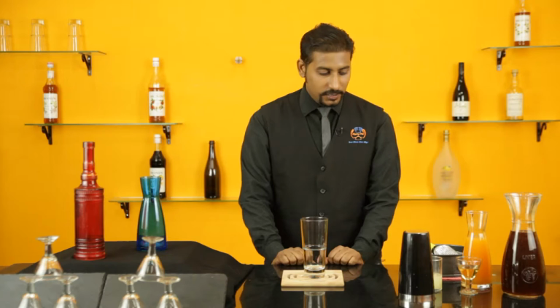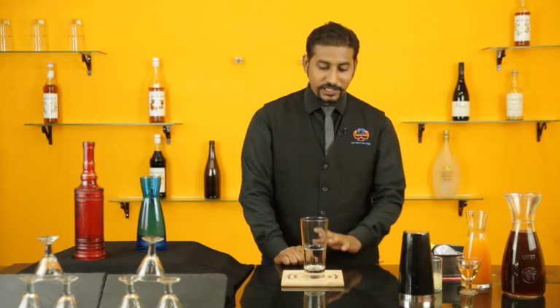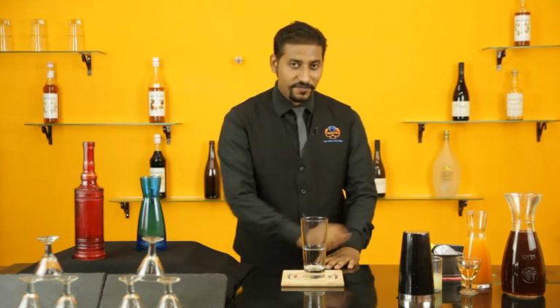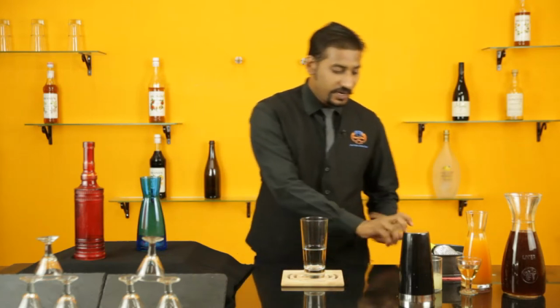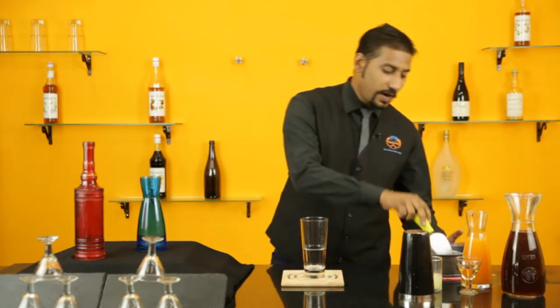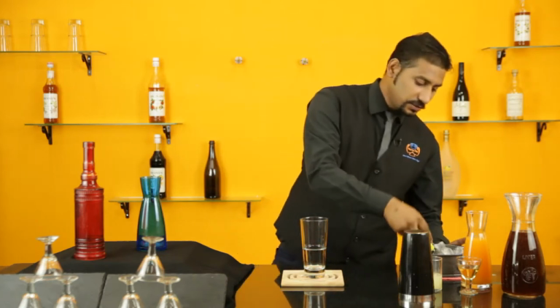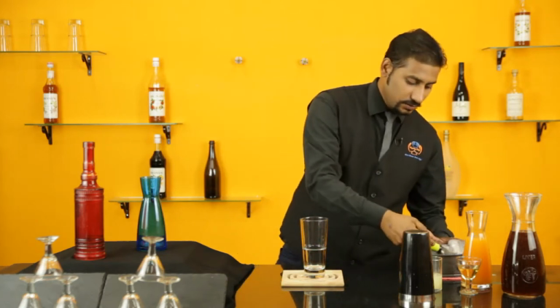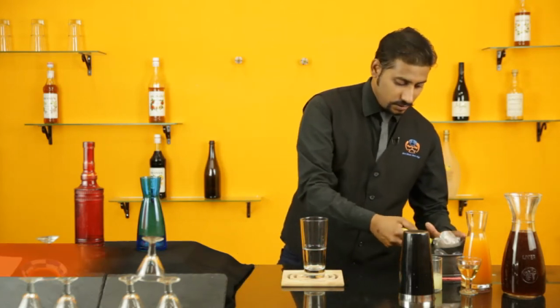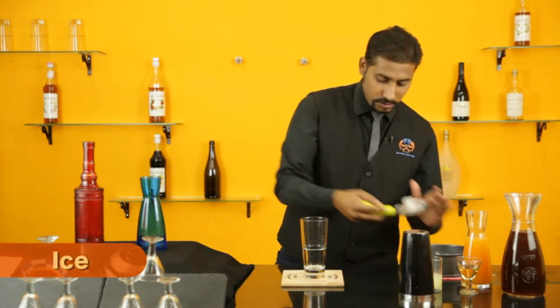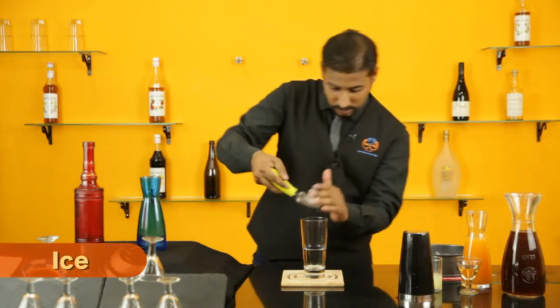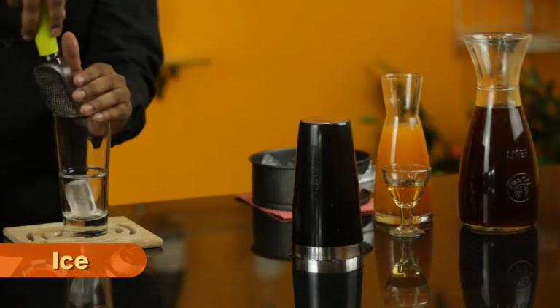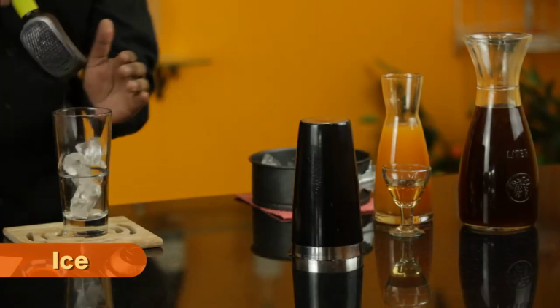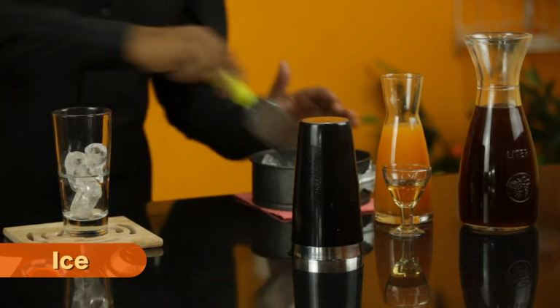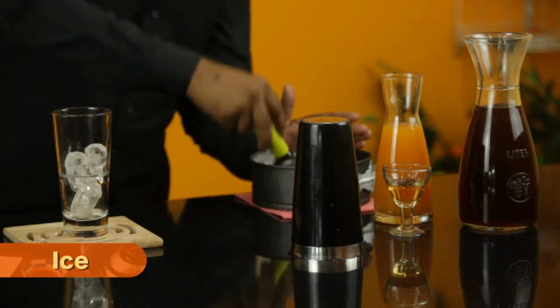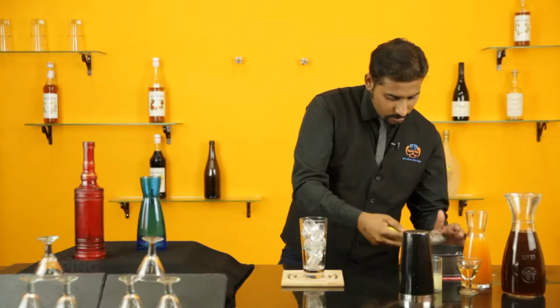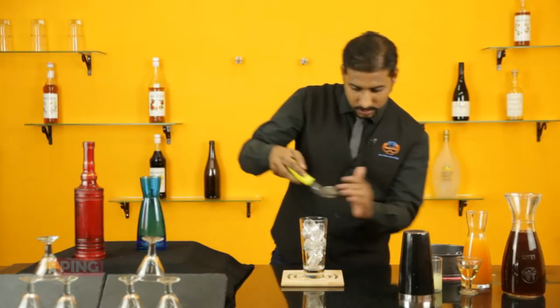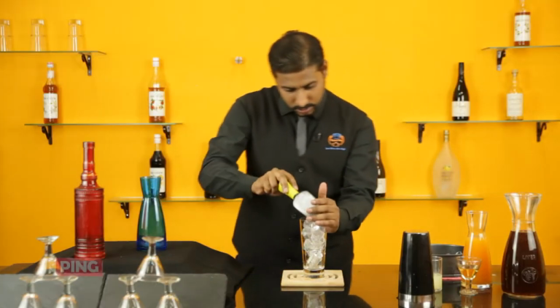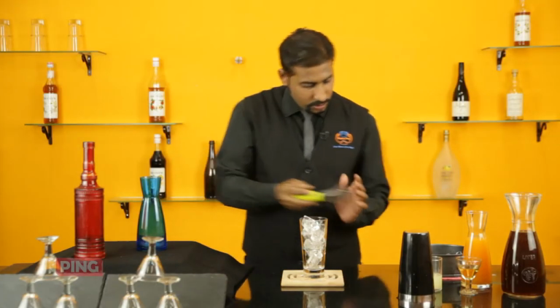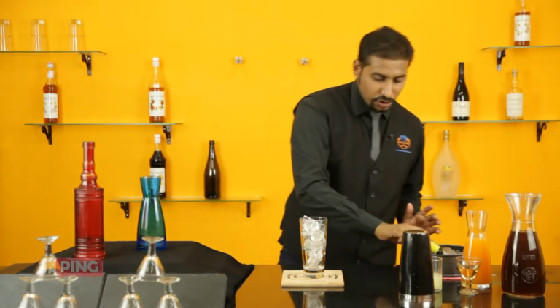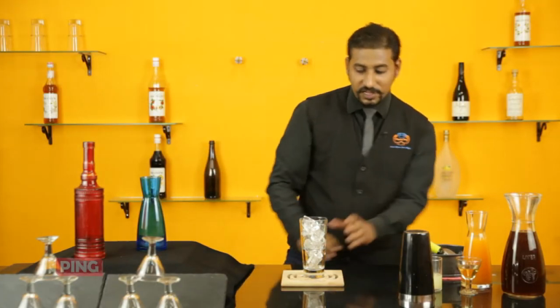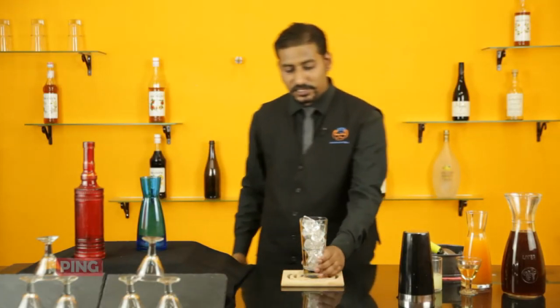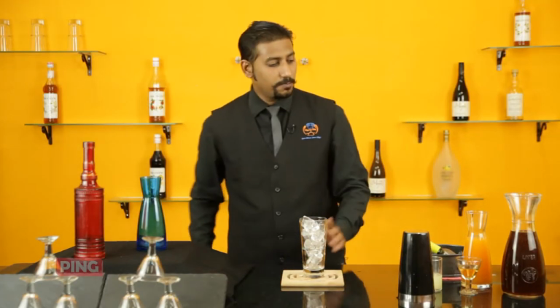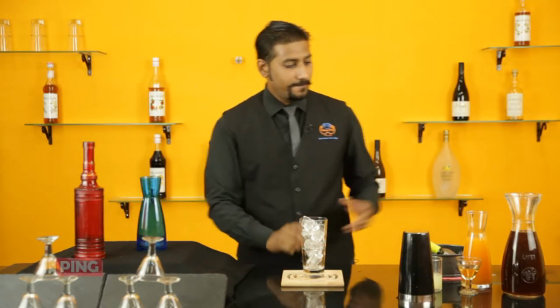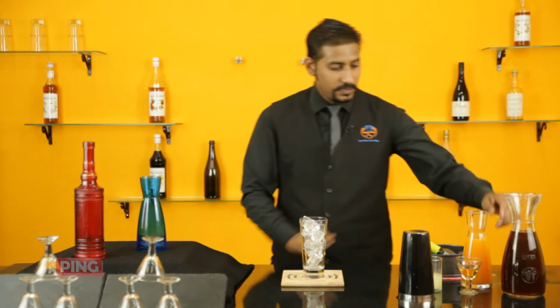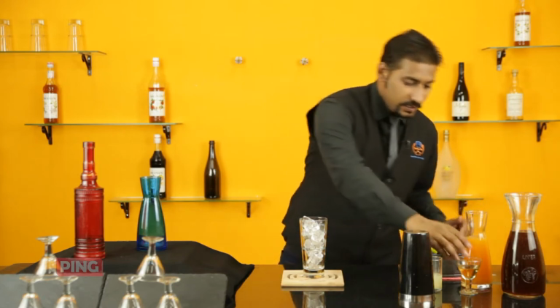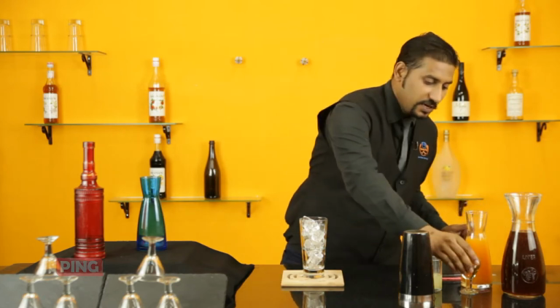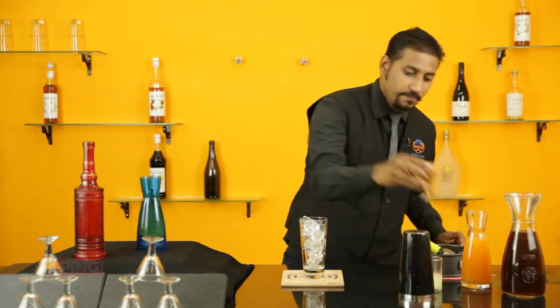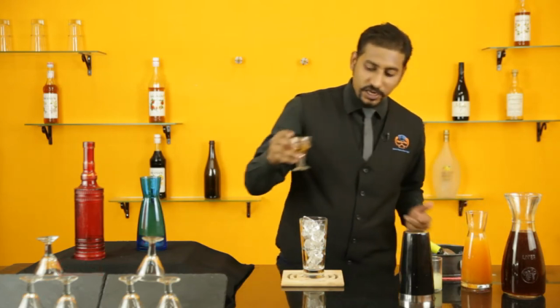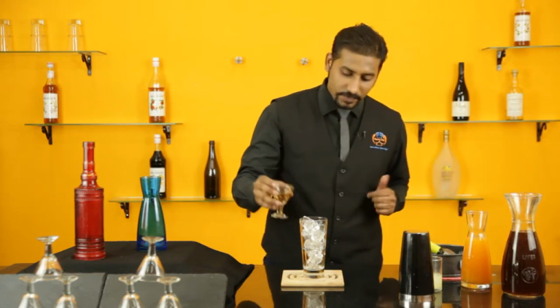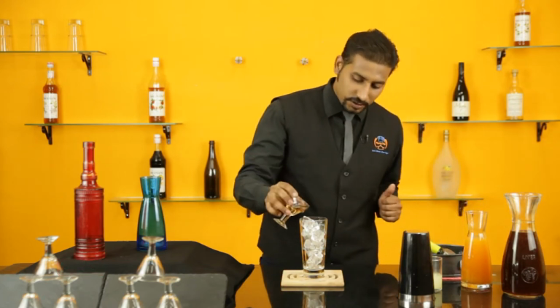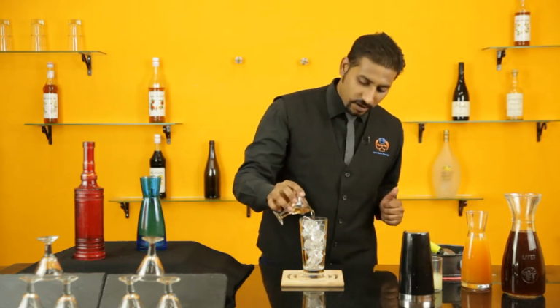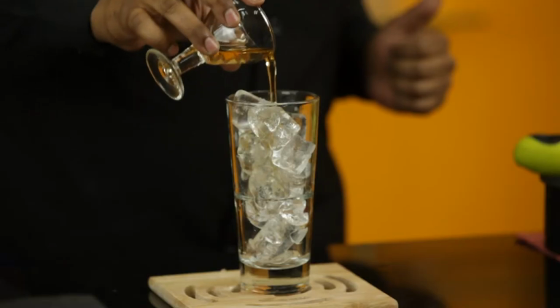To make this drink, firstly we need cube ice. Make sure you fill the ice till the top. Then we need a peach syrup, around 30ml of peach syrup.